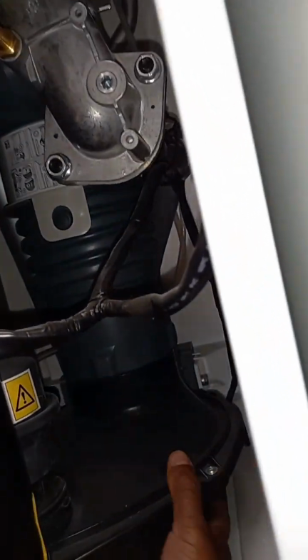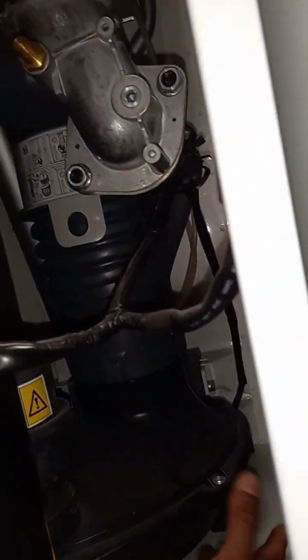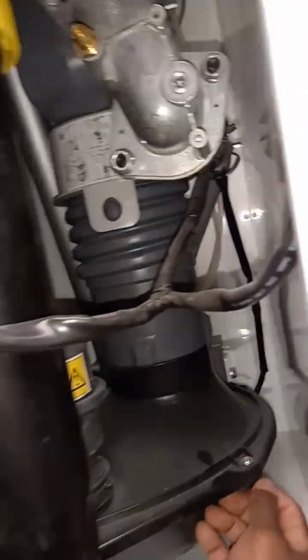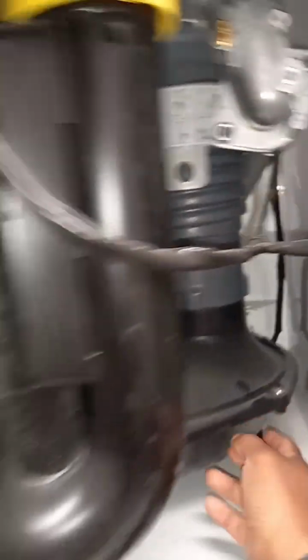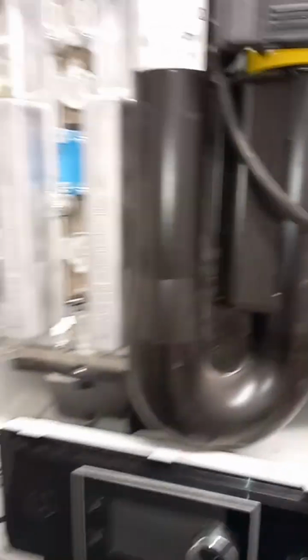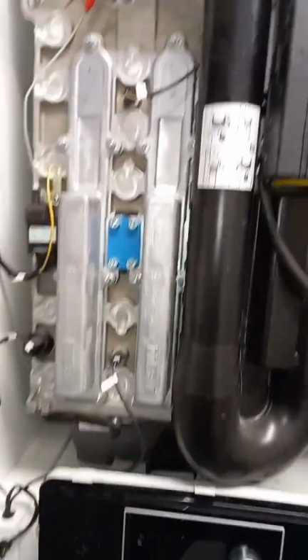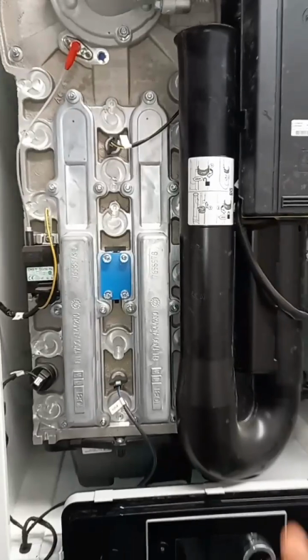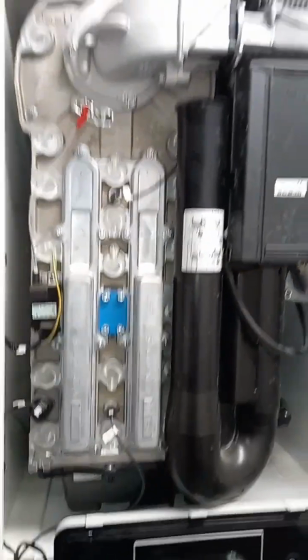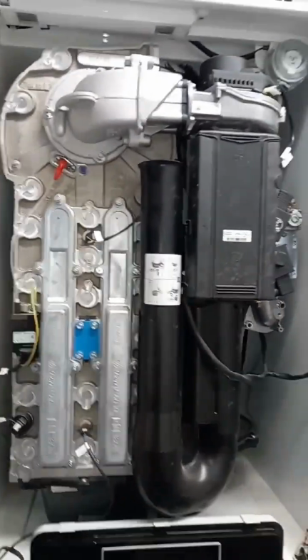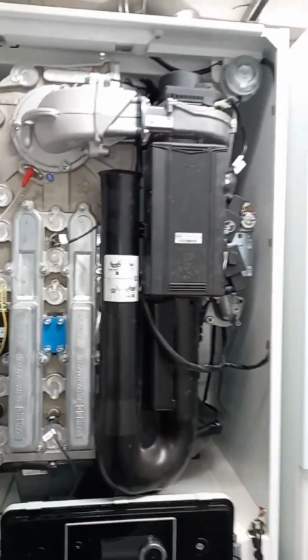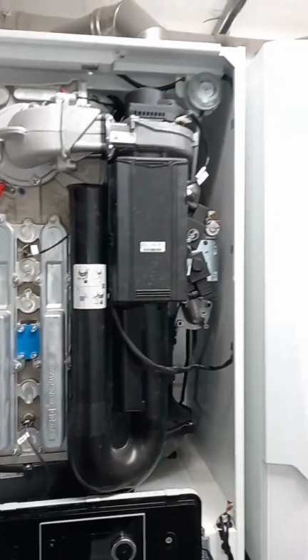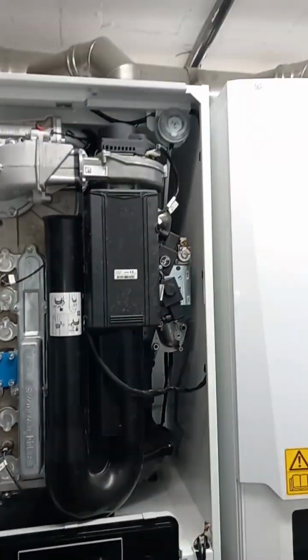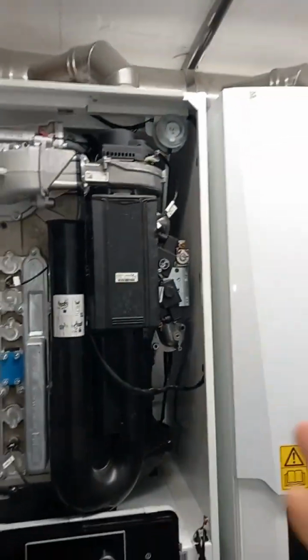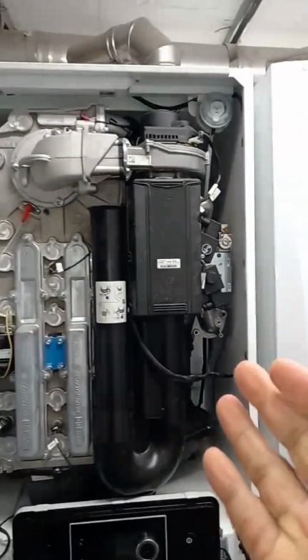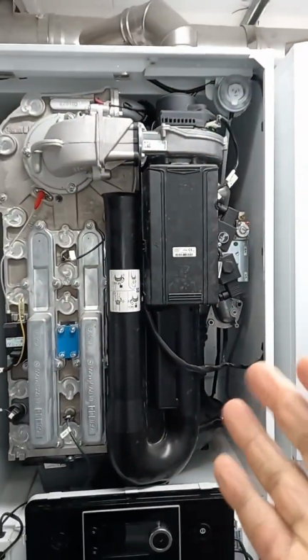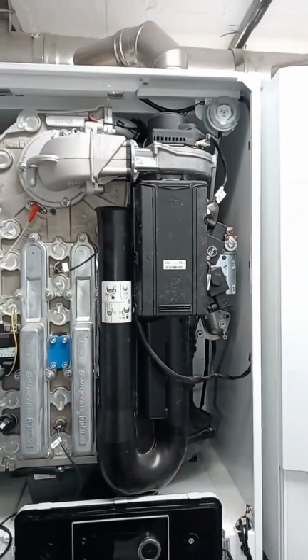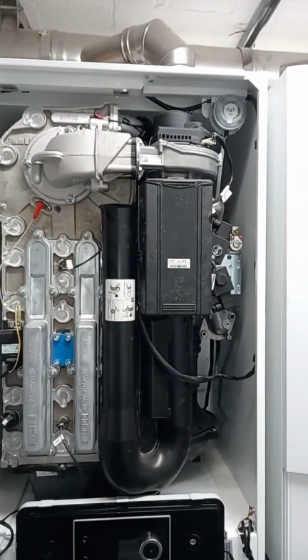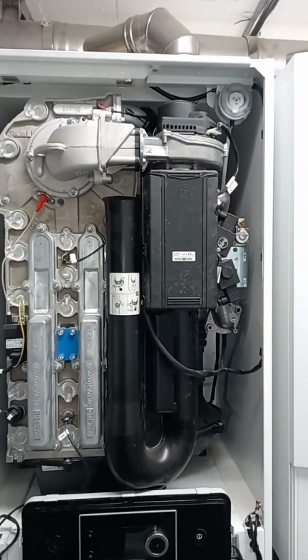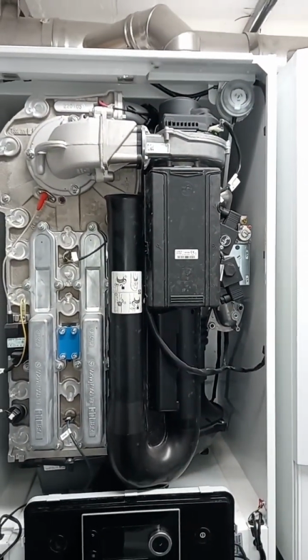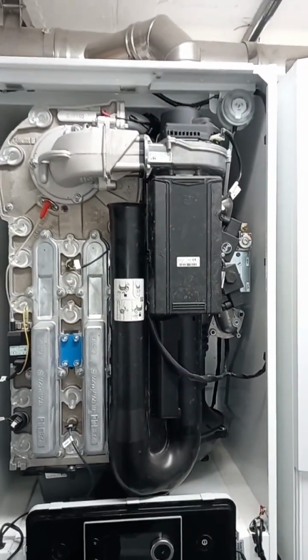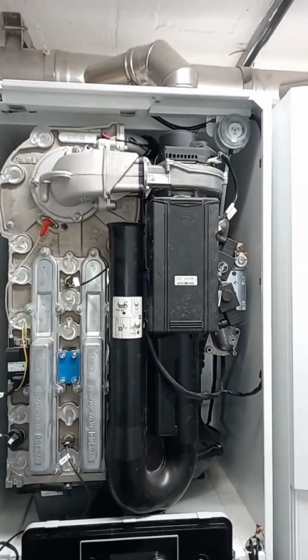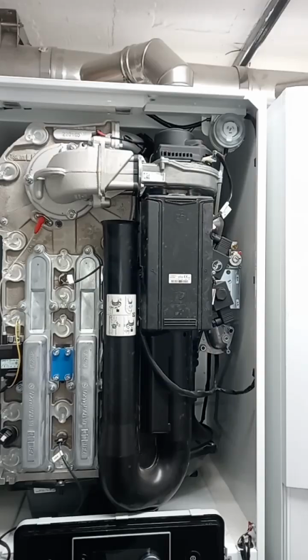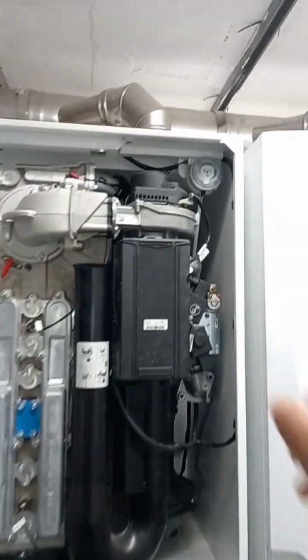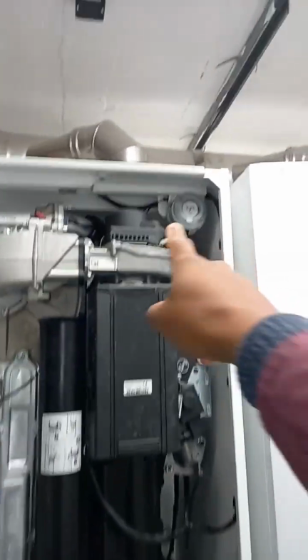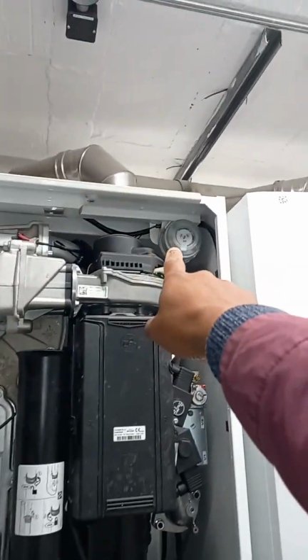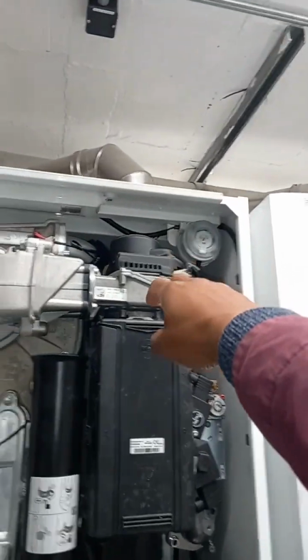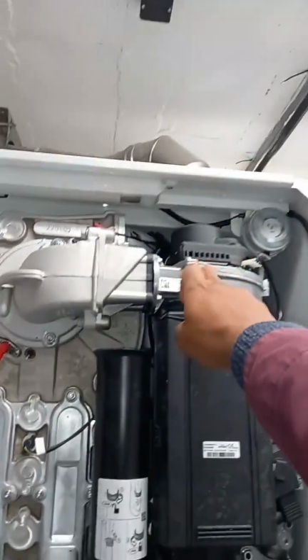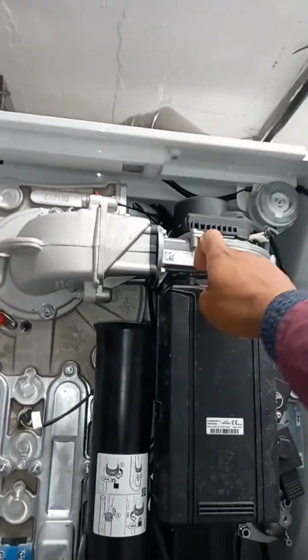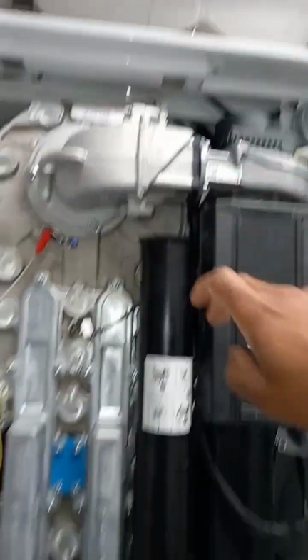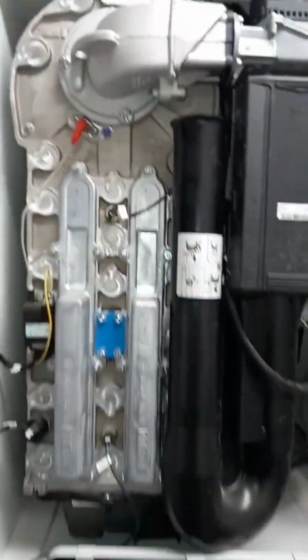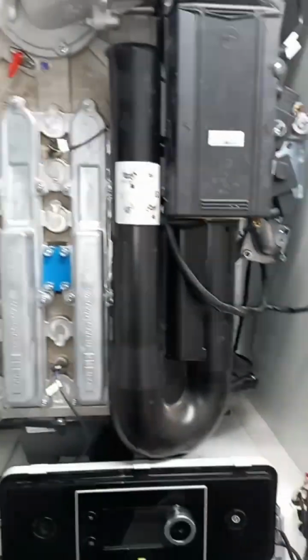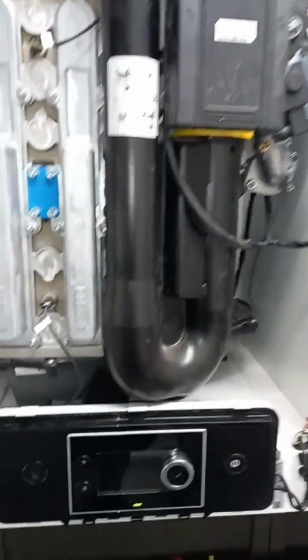I'm not sure about everything here - first time I've seen this particular model, though I've seen other models. Let me know in the comments what you think. It's got an air pressure switch up there, and here's the fan.